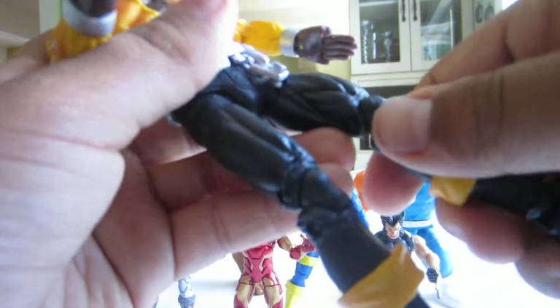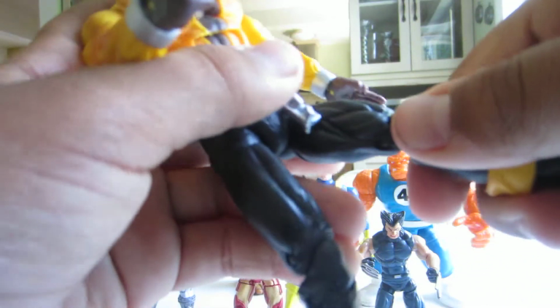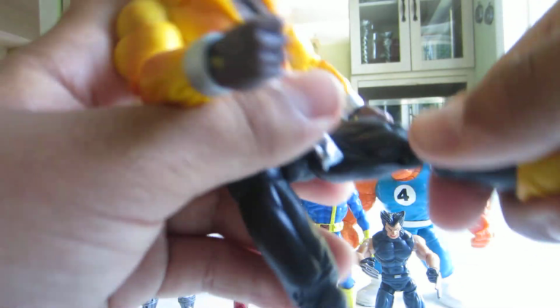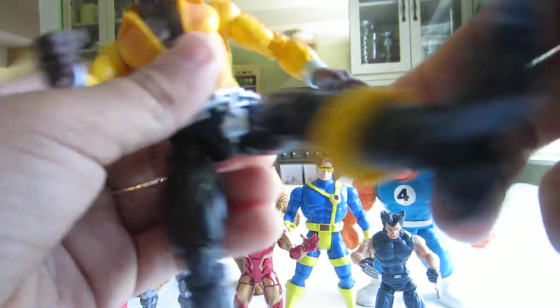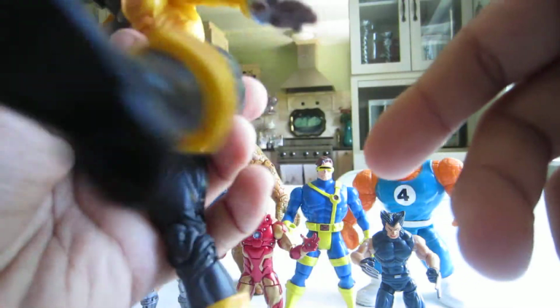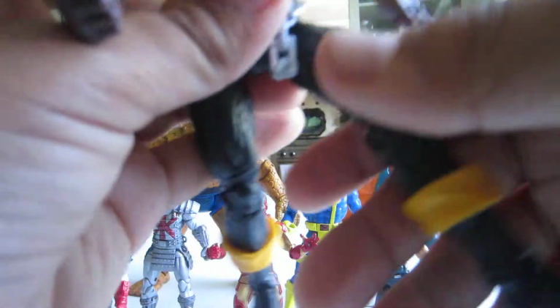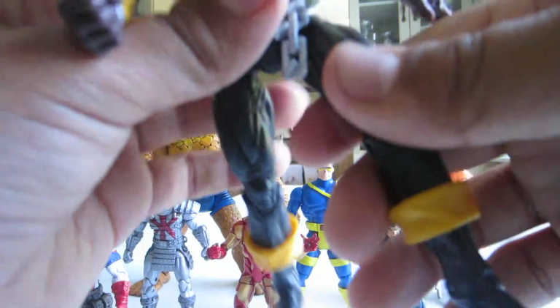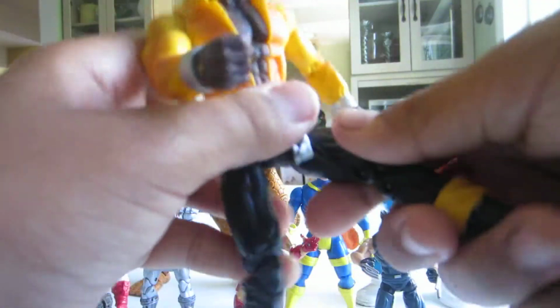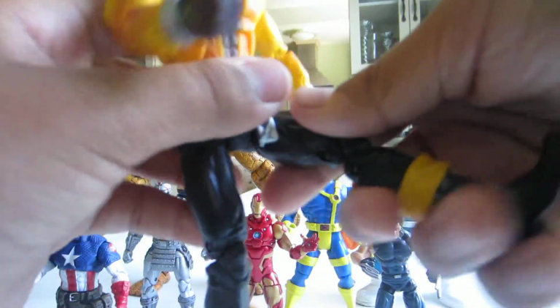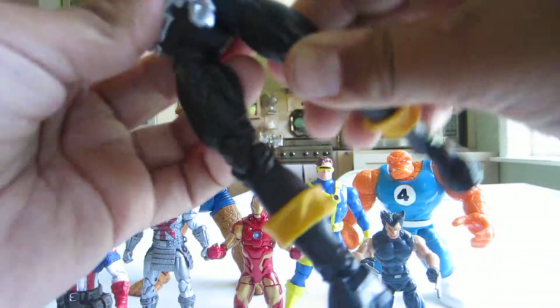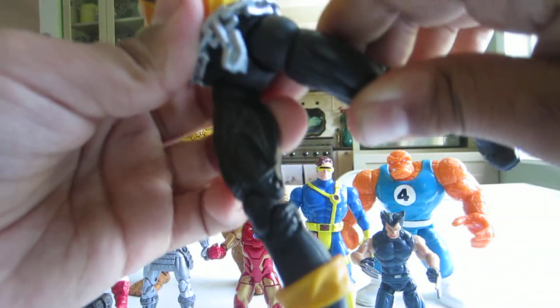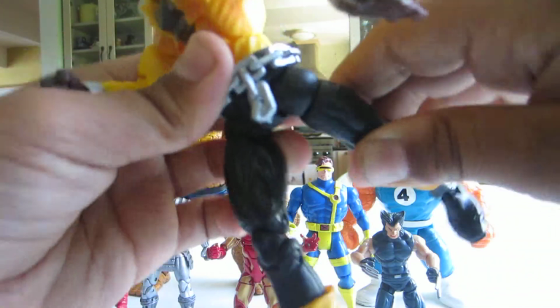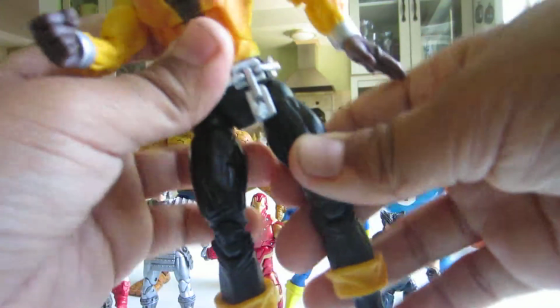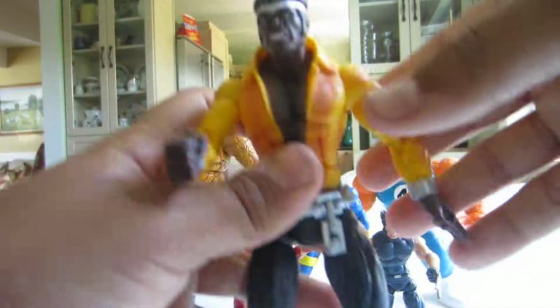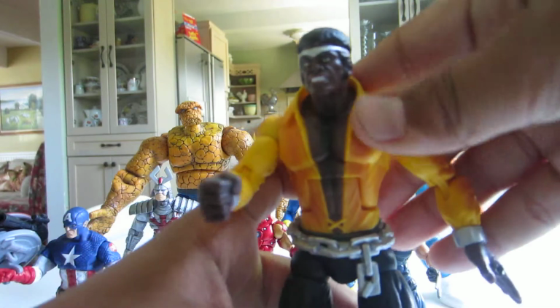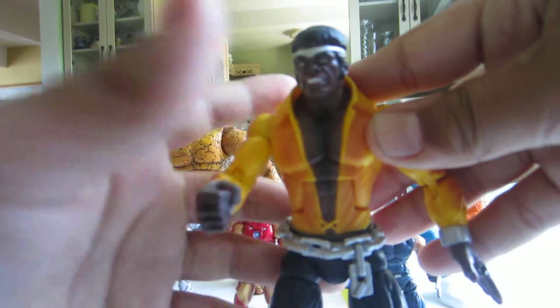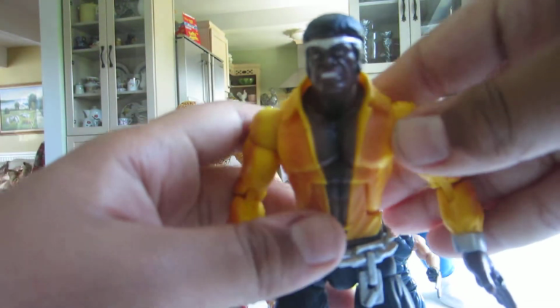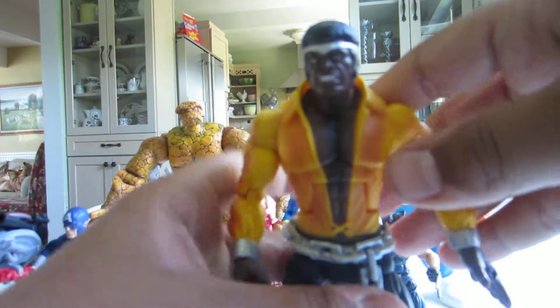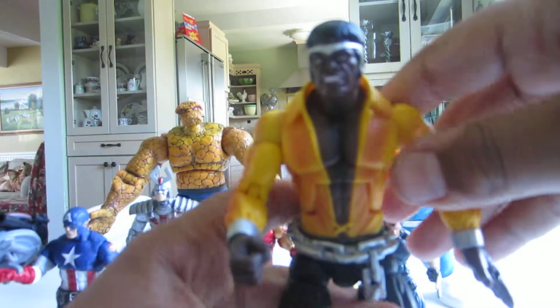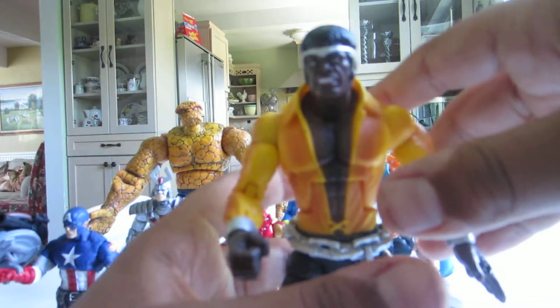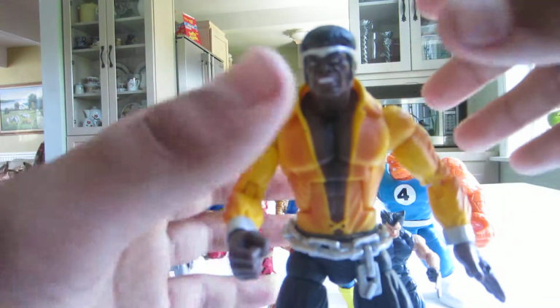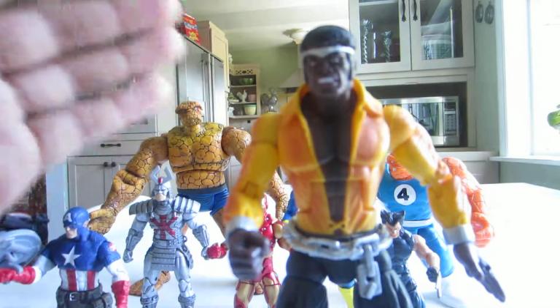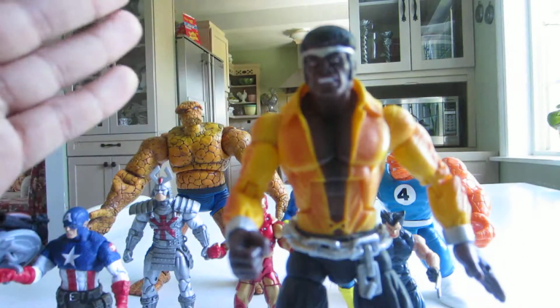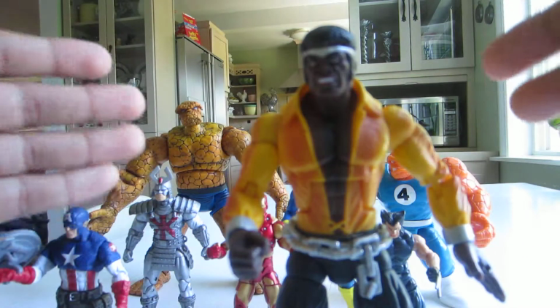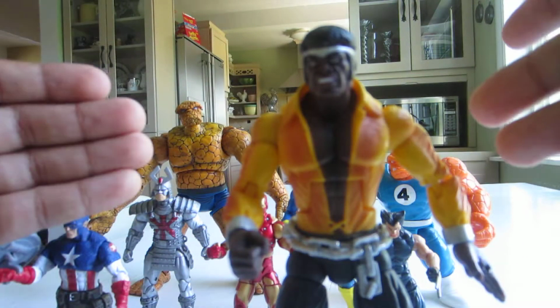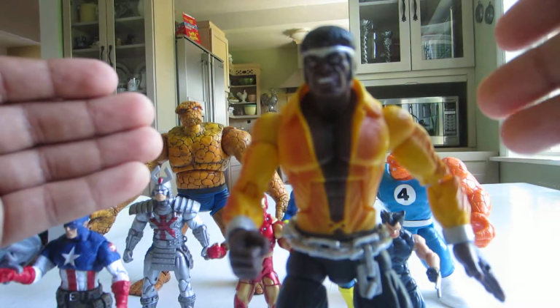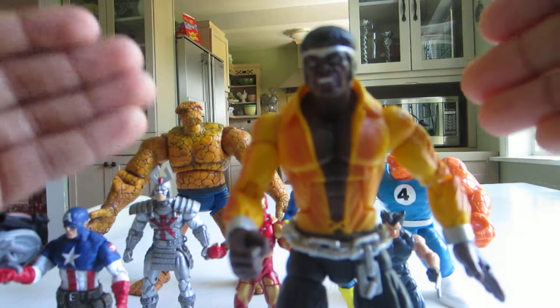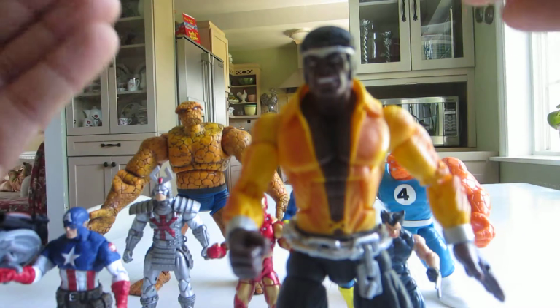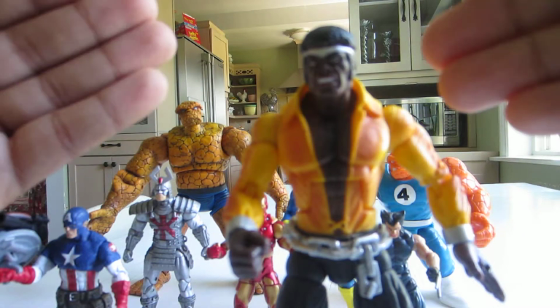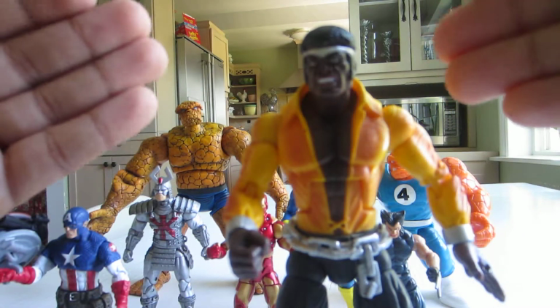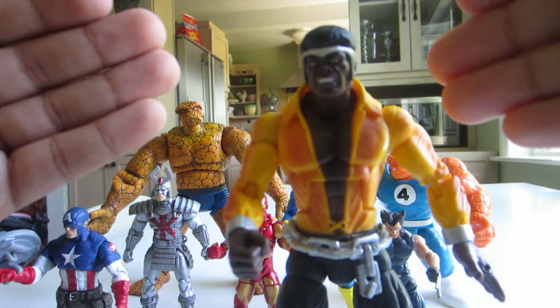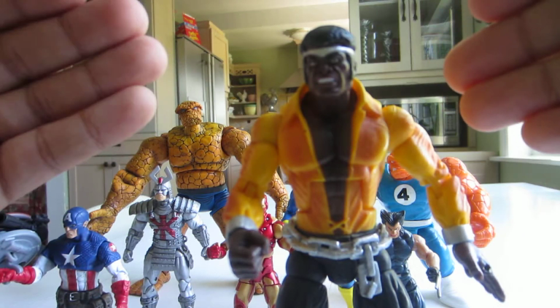The foot can also go front and back. So this is my review on Luke Cage from Marvel Legends — I hope you enjoyed. Remember to subscribe, like, and comment.